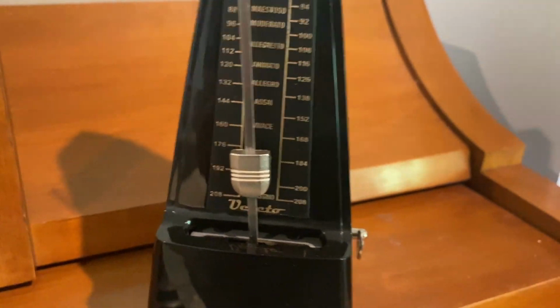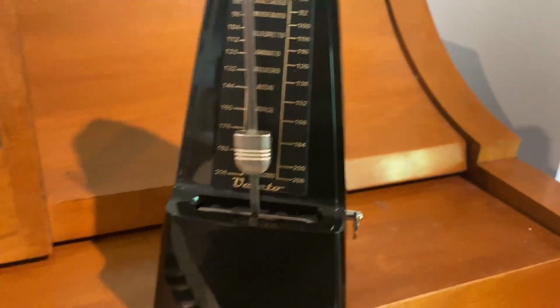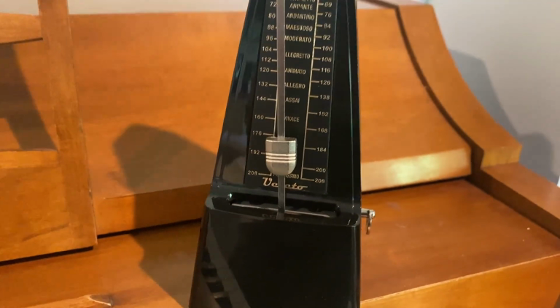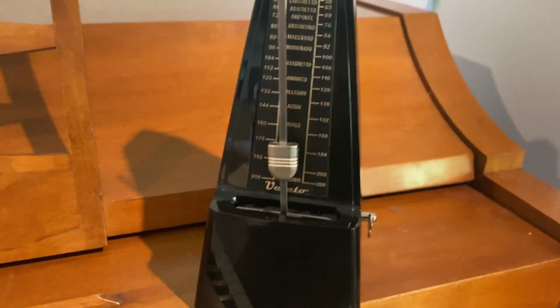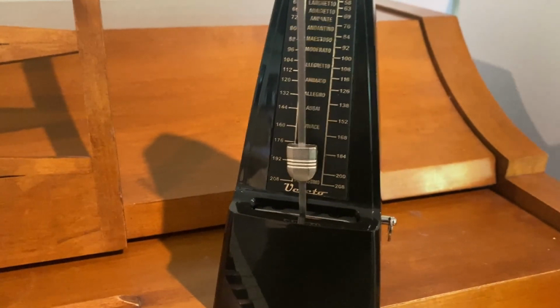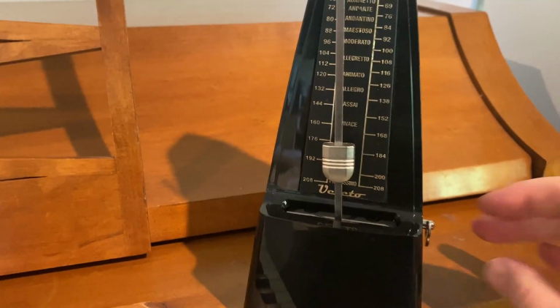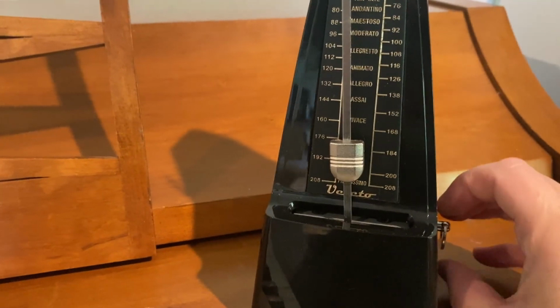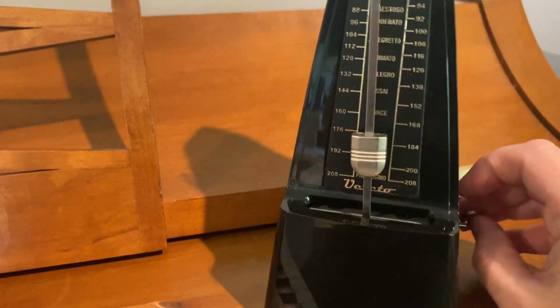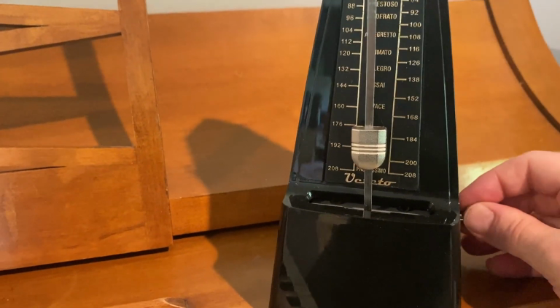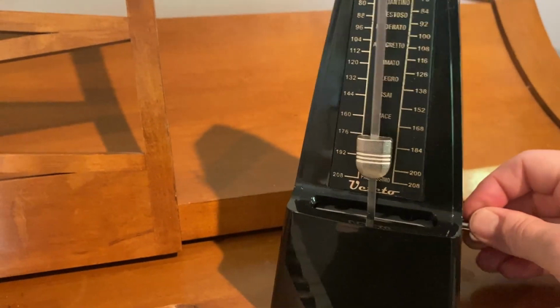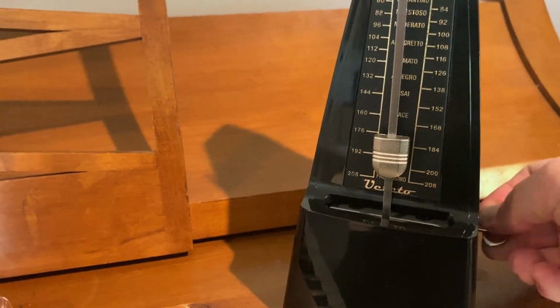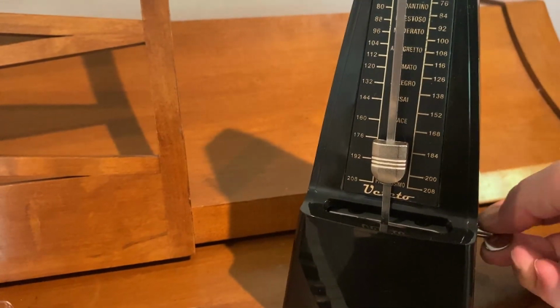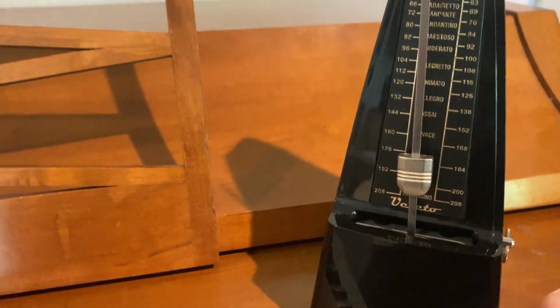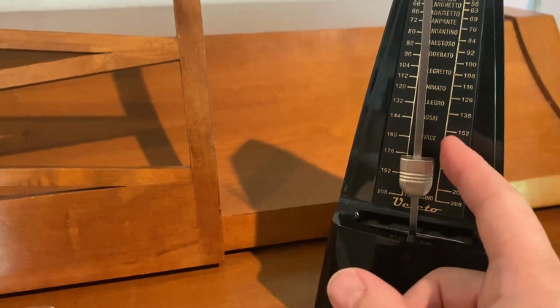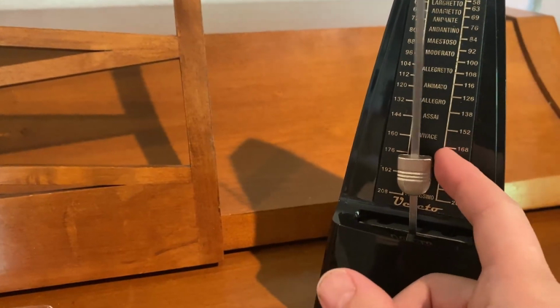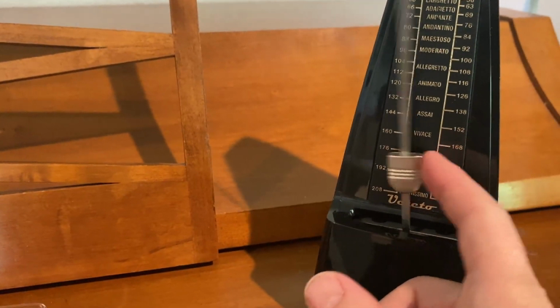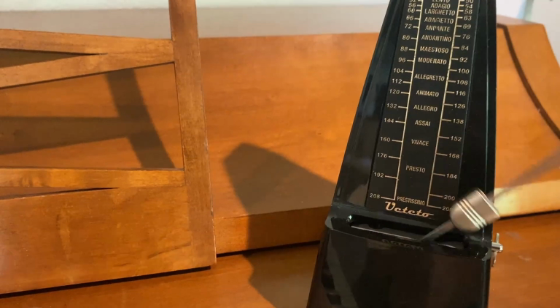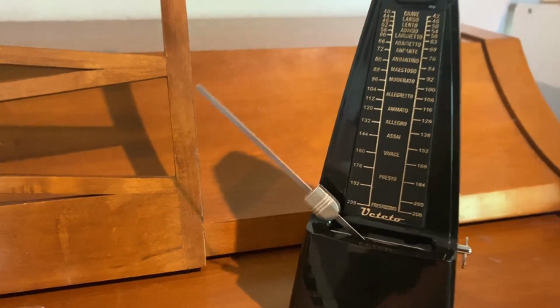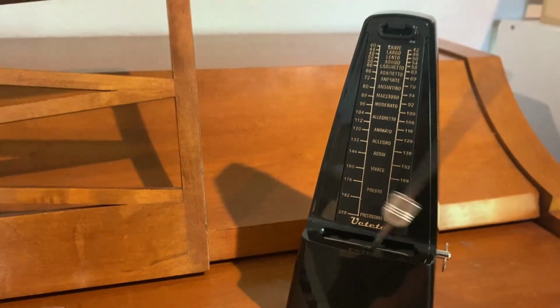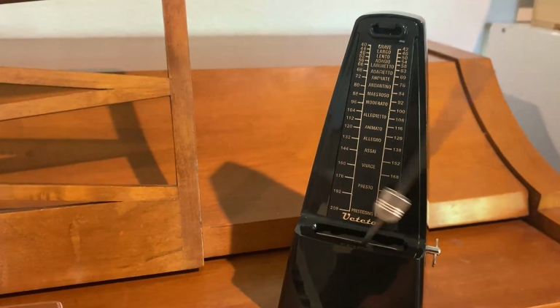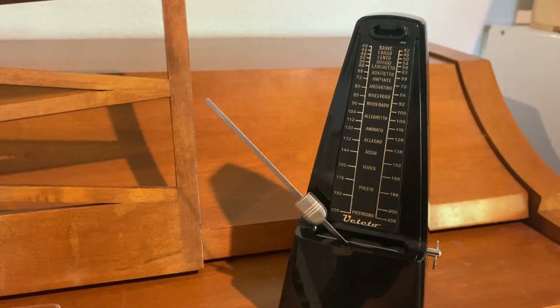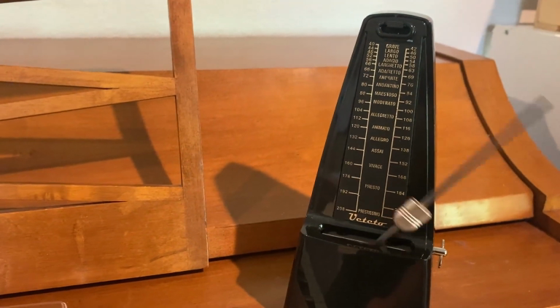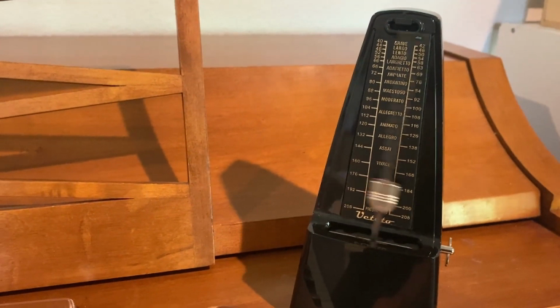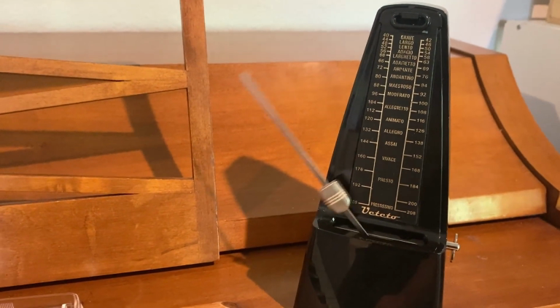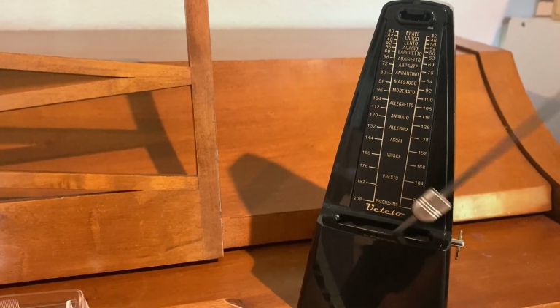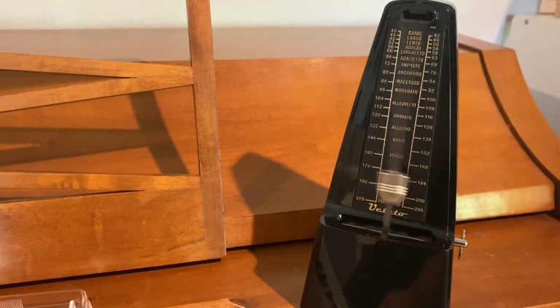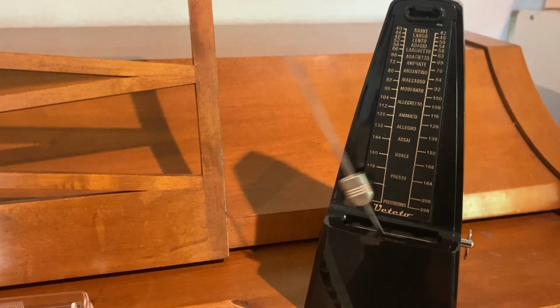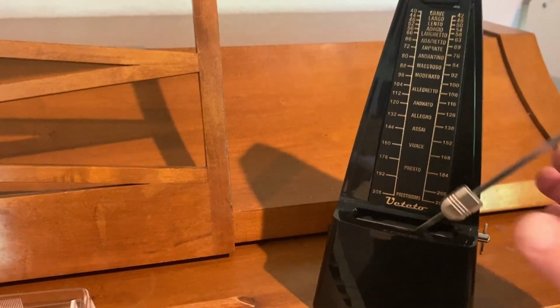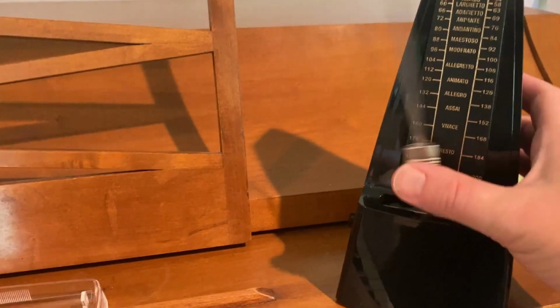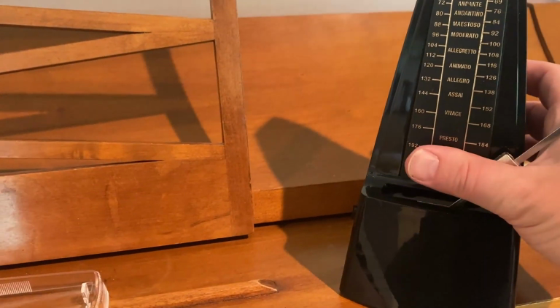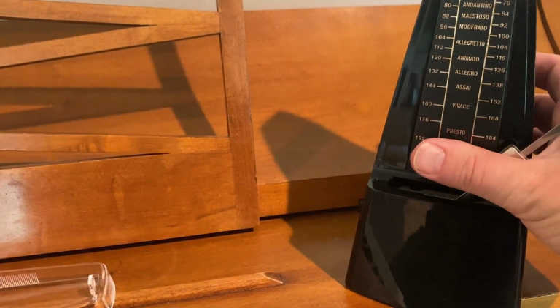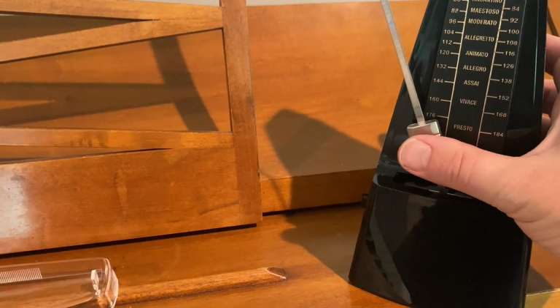Okay, we are going to wind it up over here, and then we're going to give it a kick. To stop it, you just gently press on it.